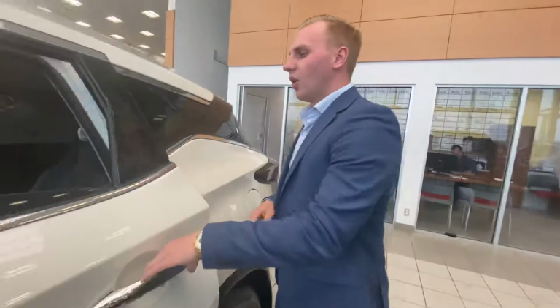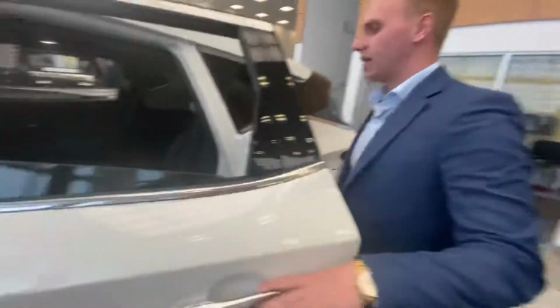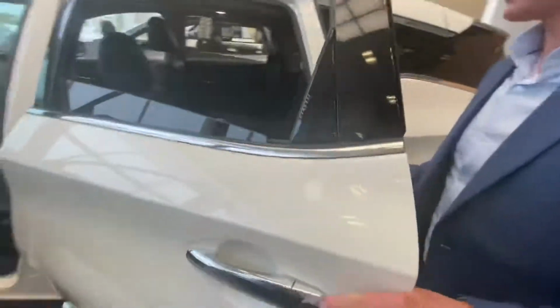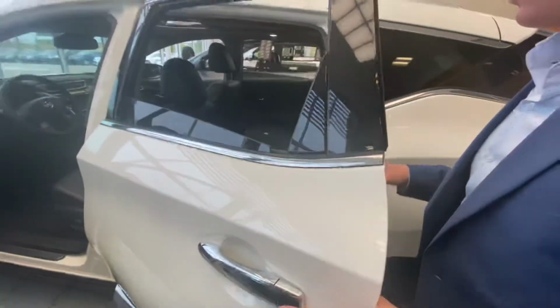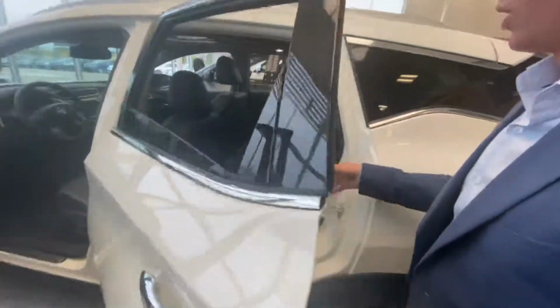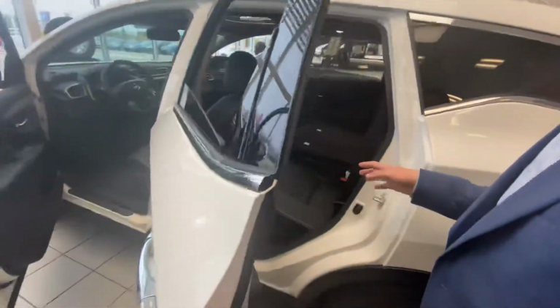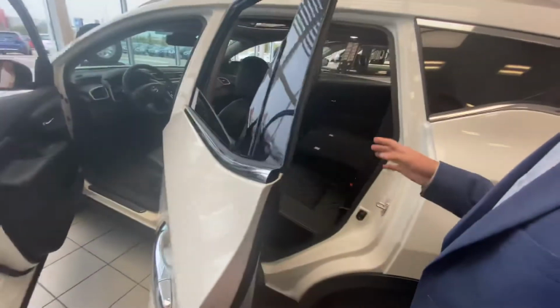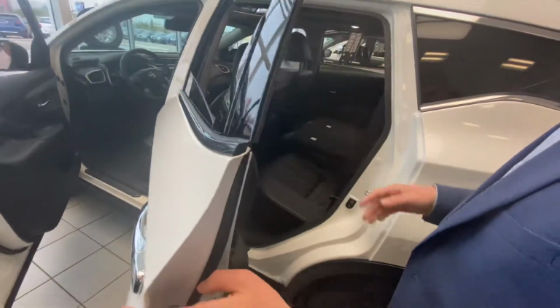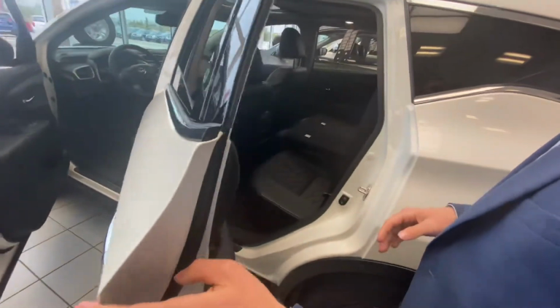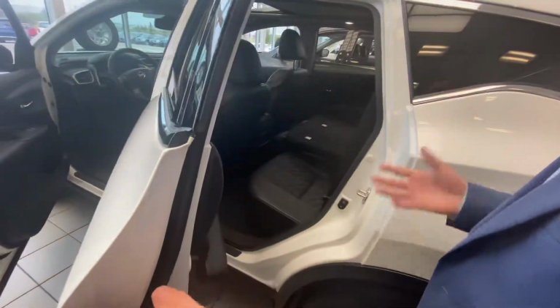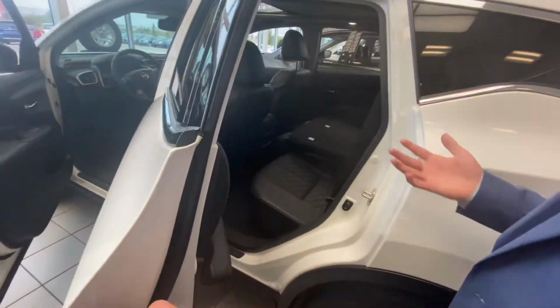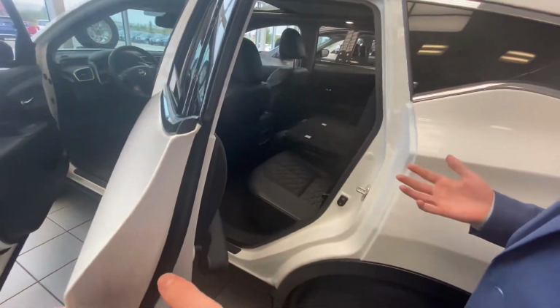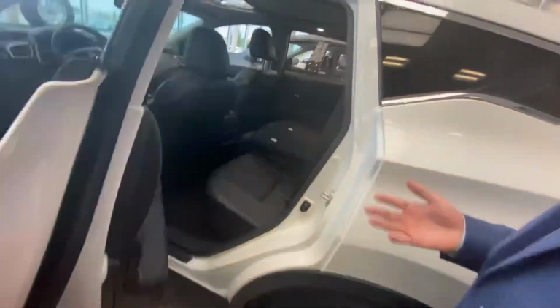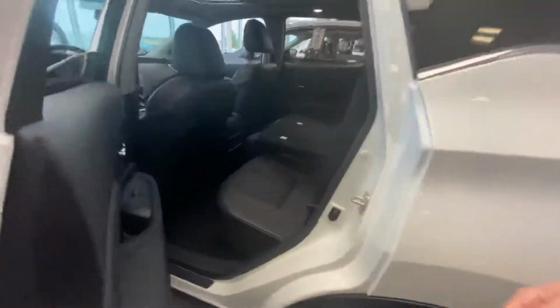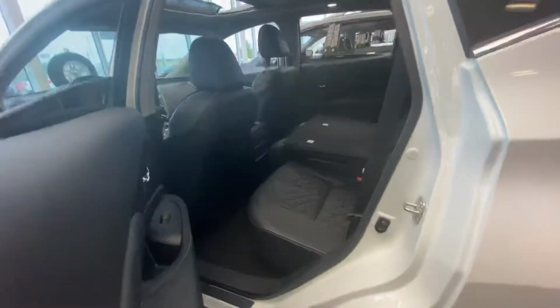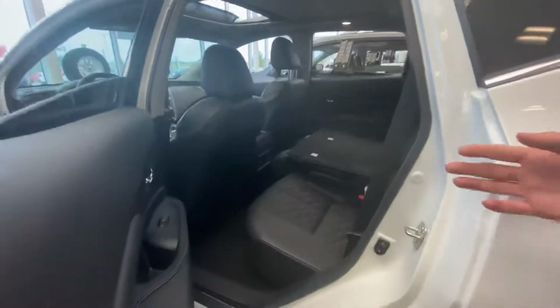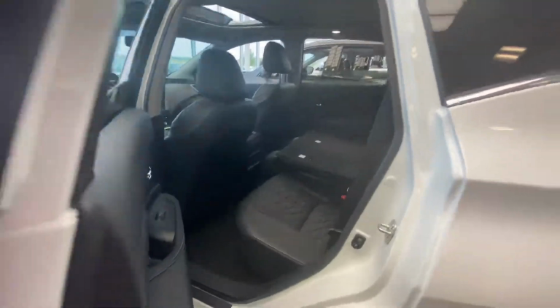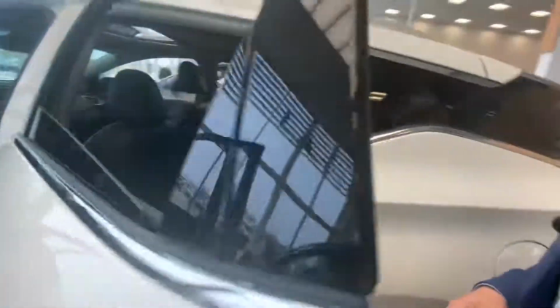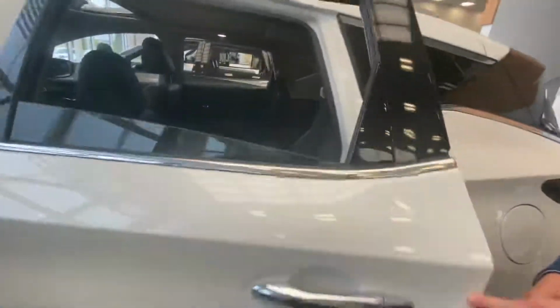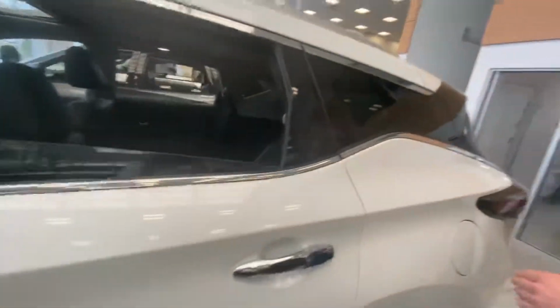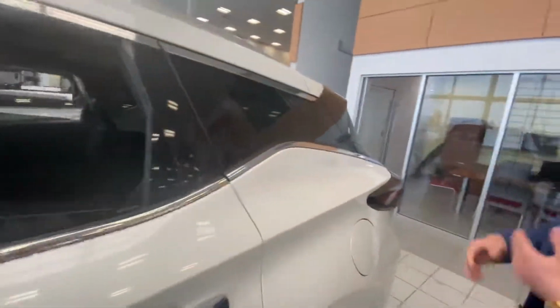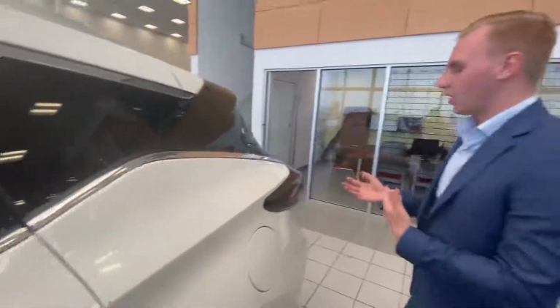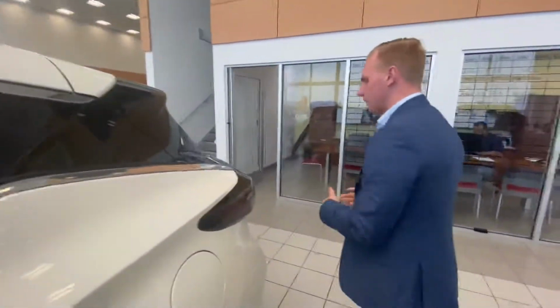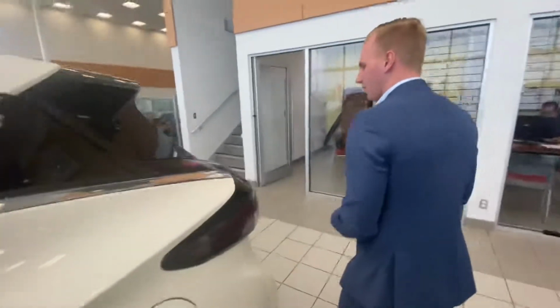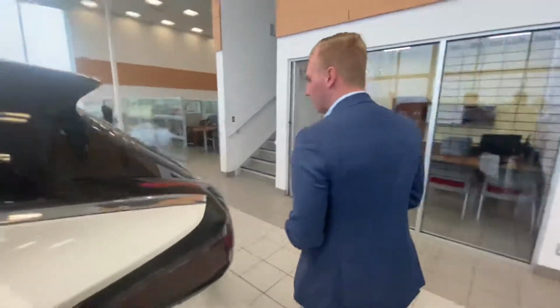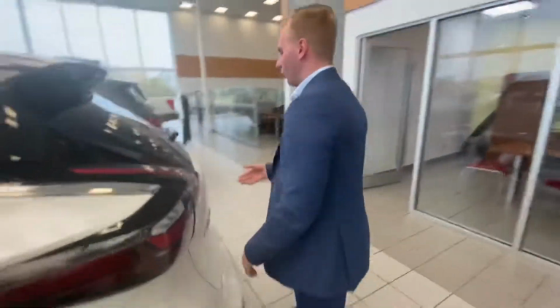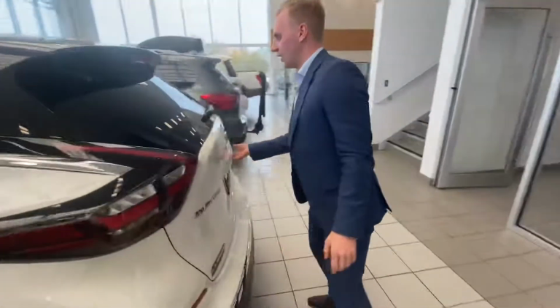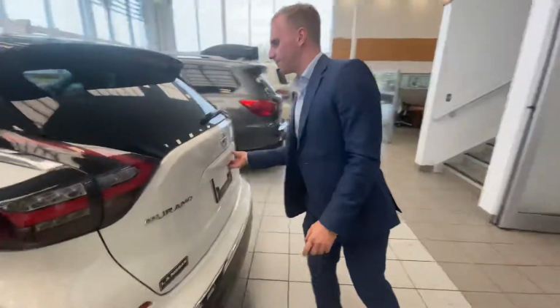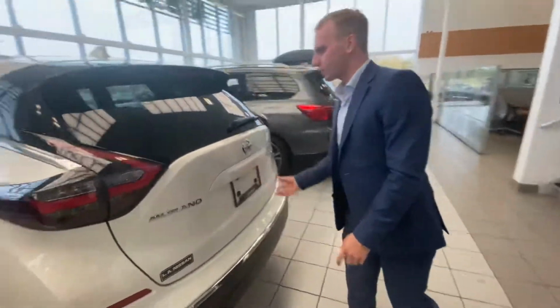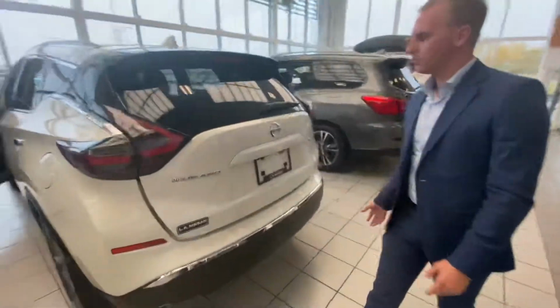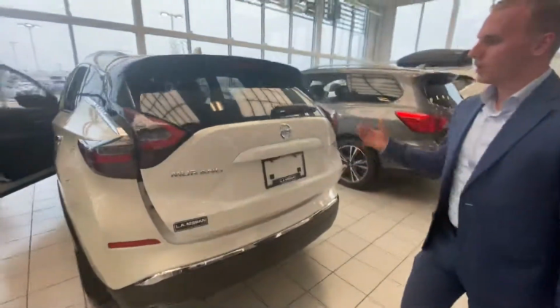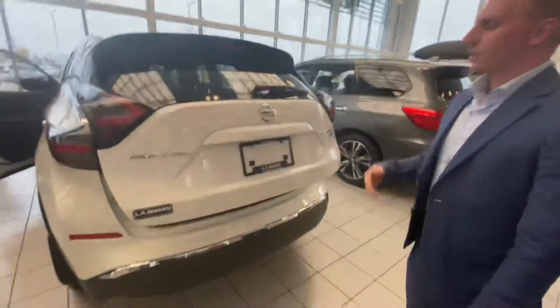You'll also have a dual panel panoramic moonroof up top, and much more — very well equipped. Moving to the back seat, your rear passengers are going to have heated seats as well, so very well equipped that way, with lots of space for them.